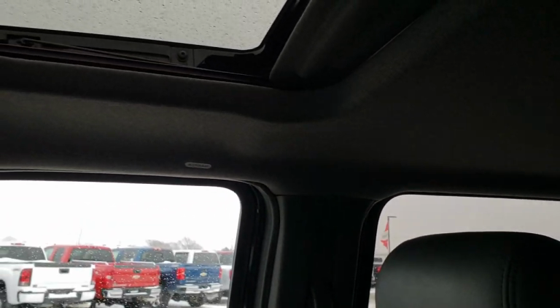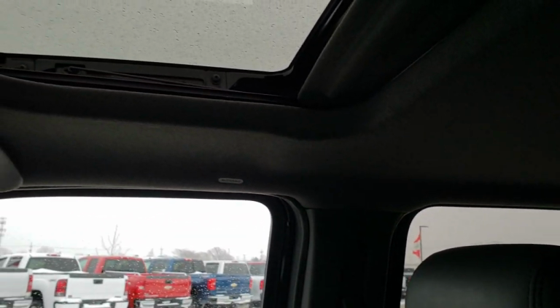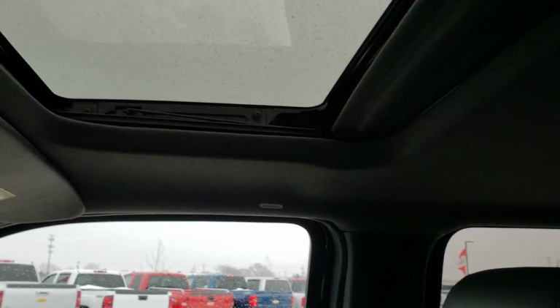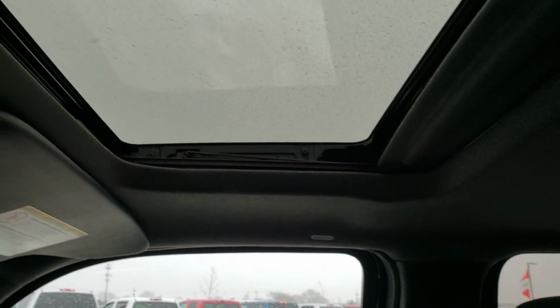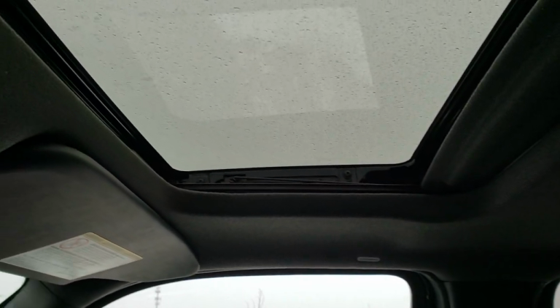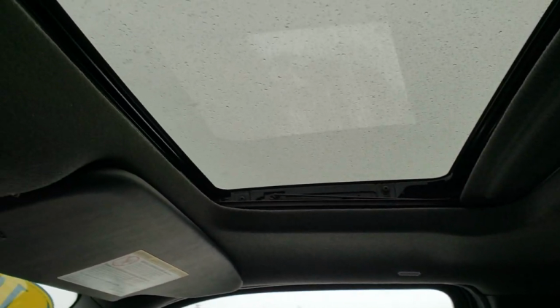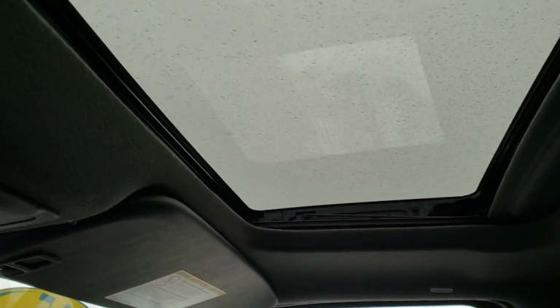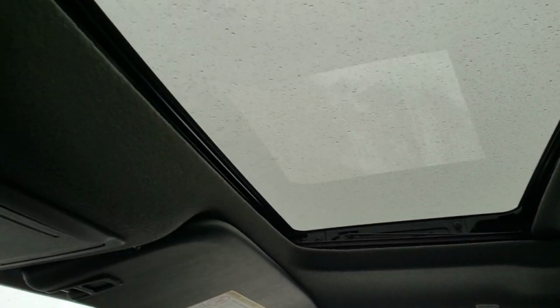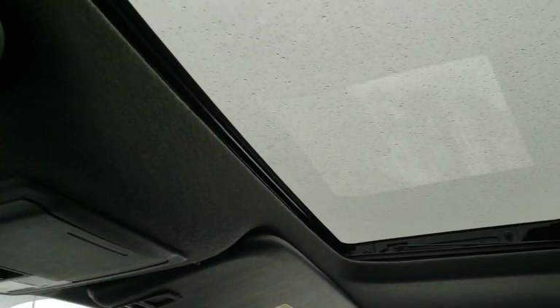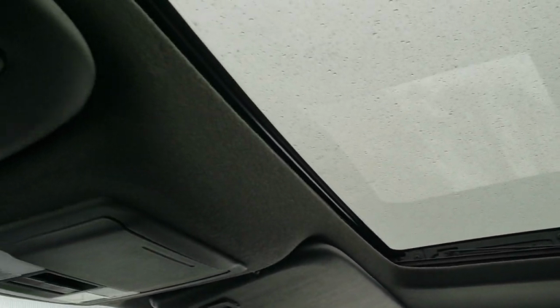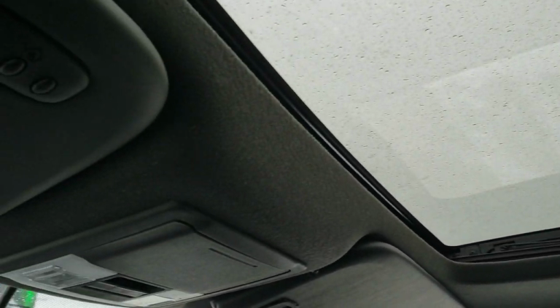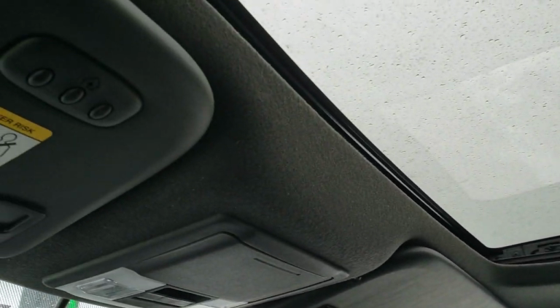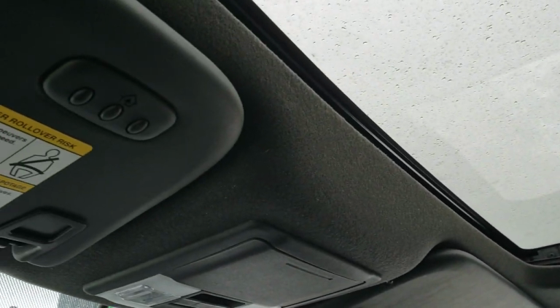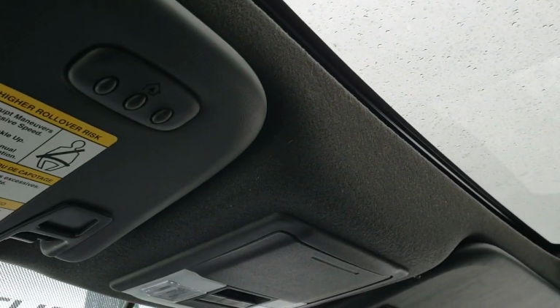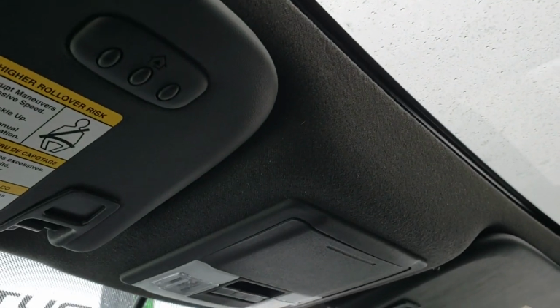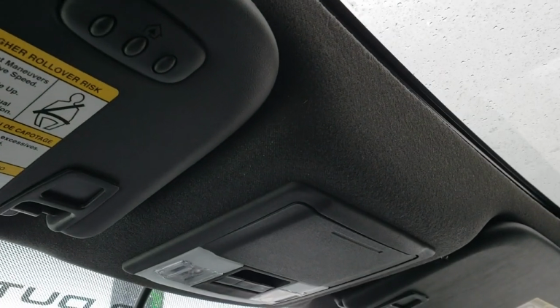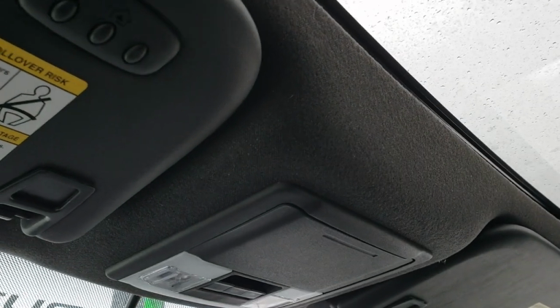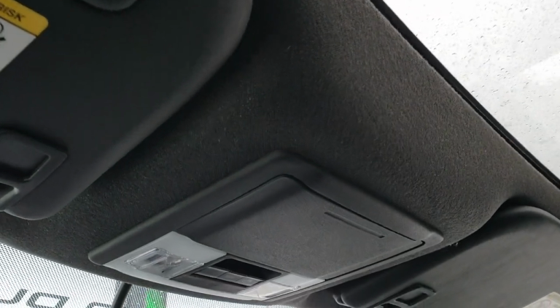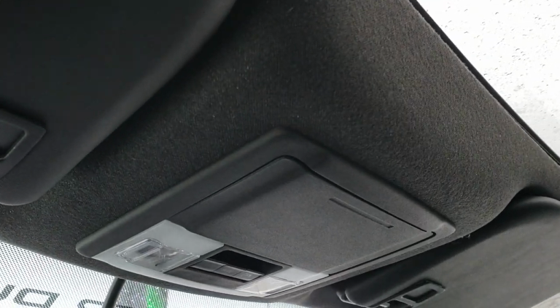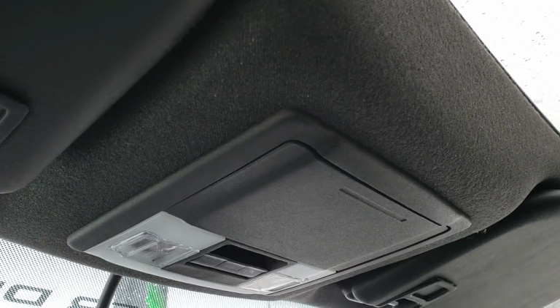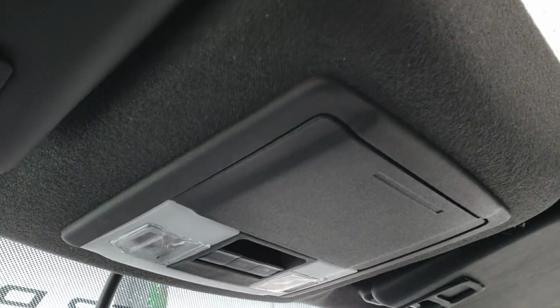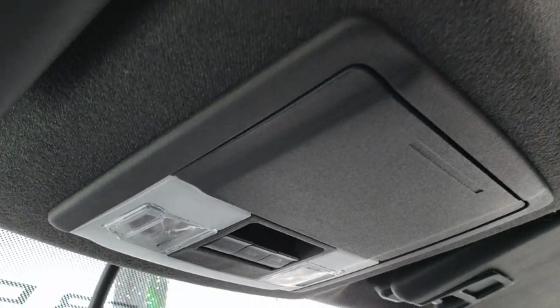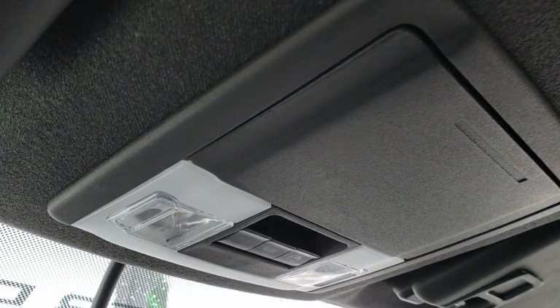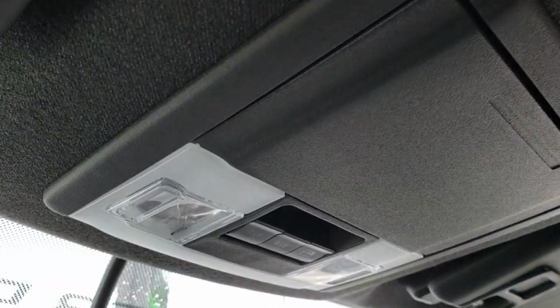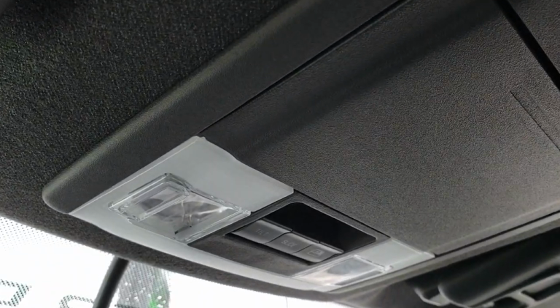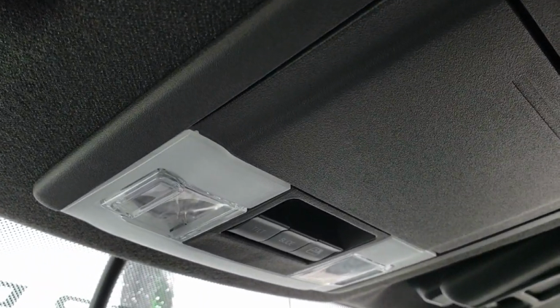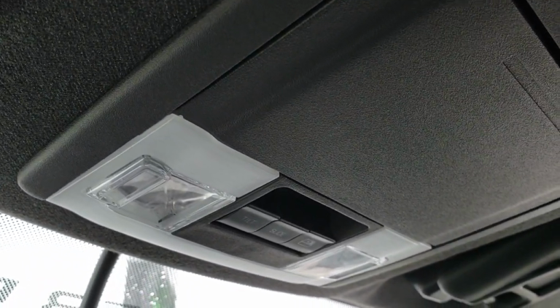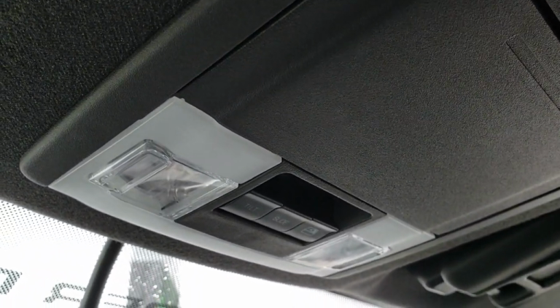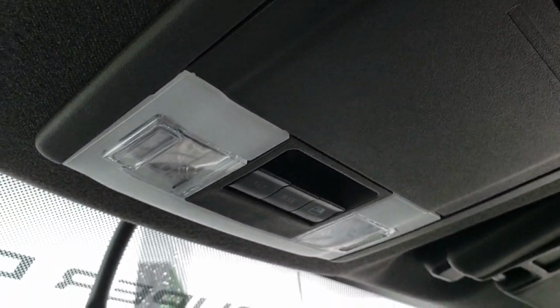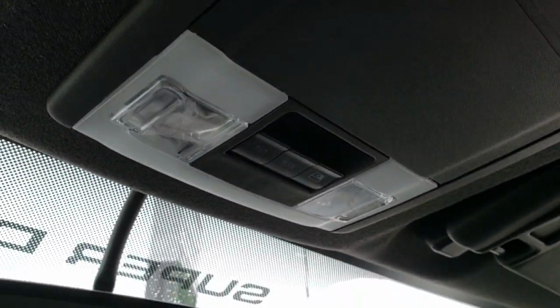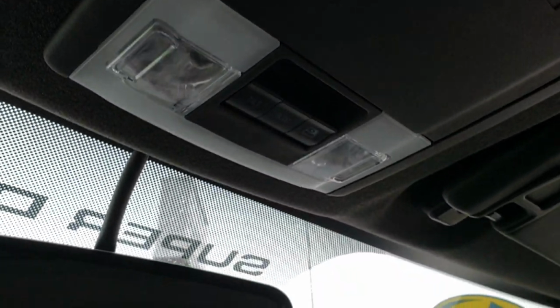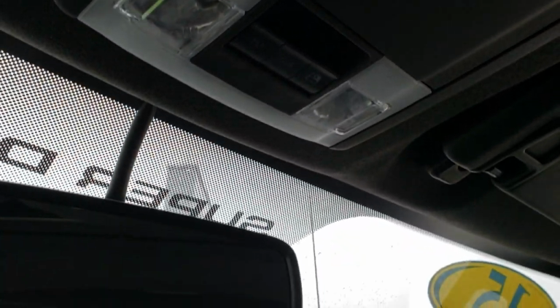Side curtain airbags. Power sunroof. HomeLink system for your garage door security systems and lighting systems. And then you've got your power slide and window buttons right there.